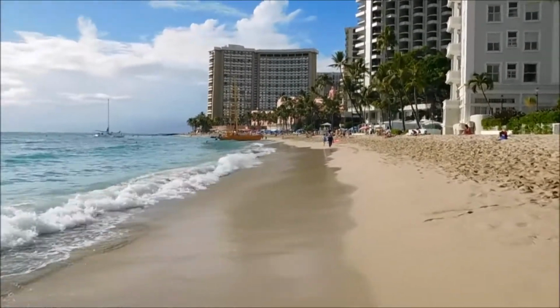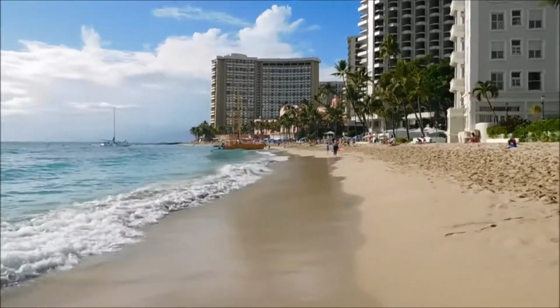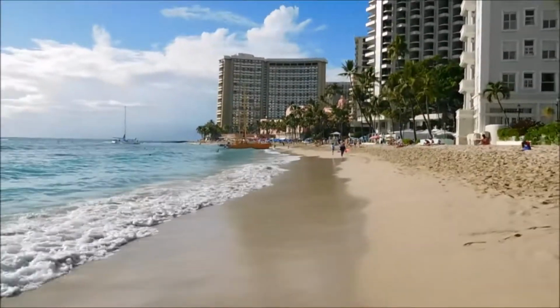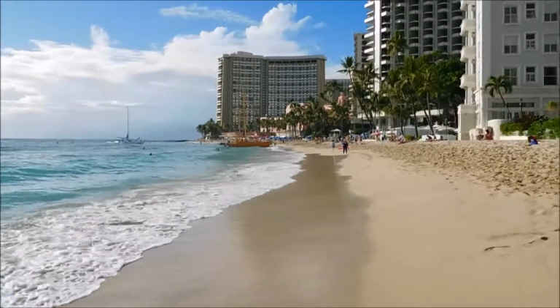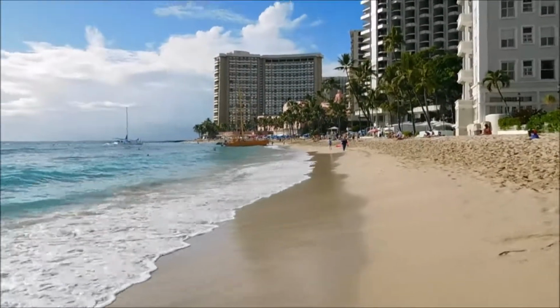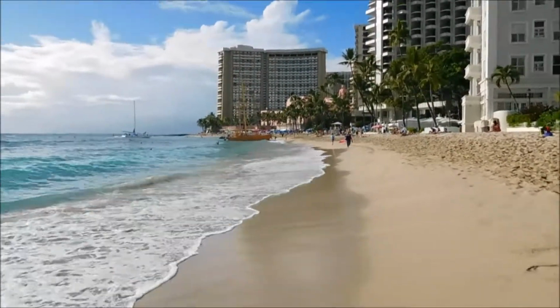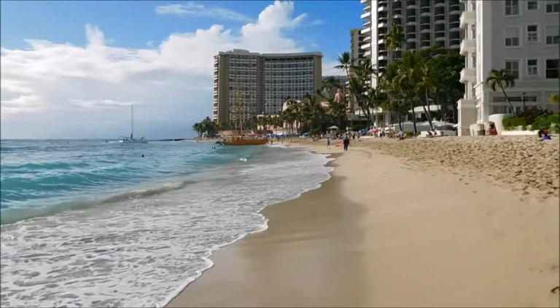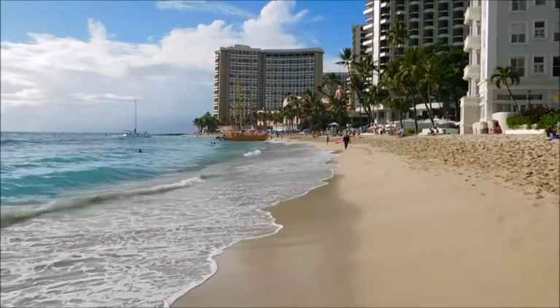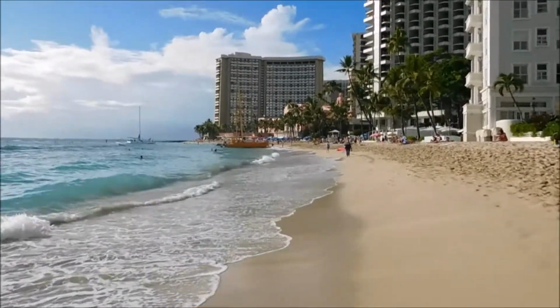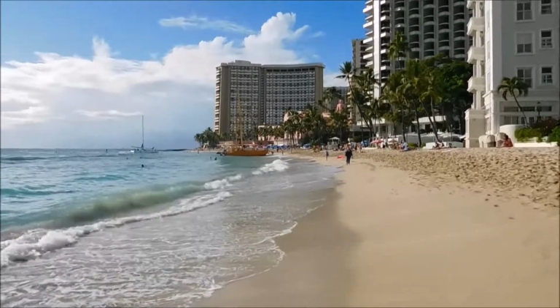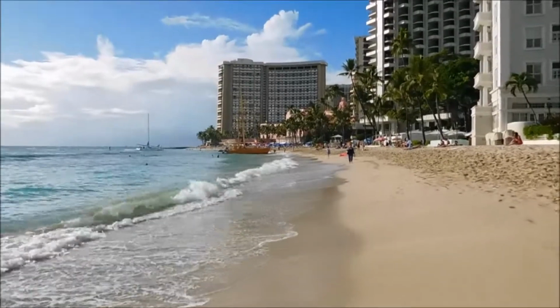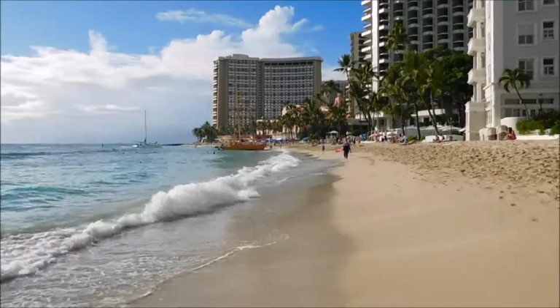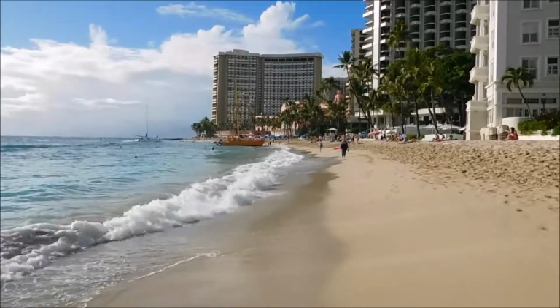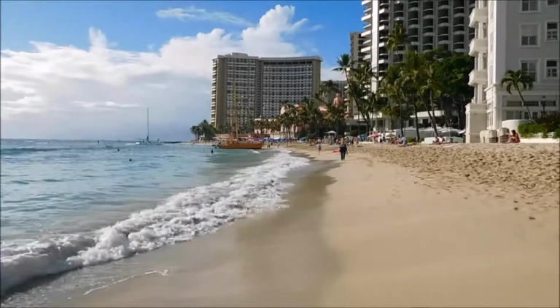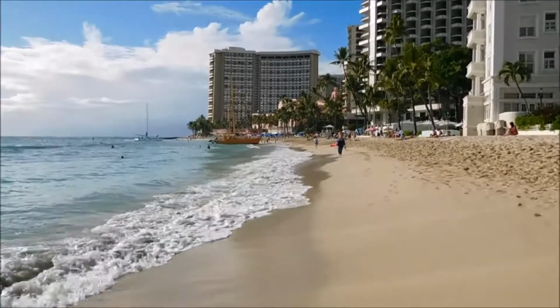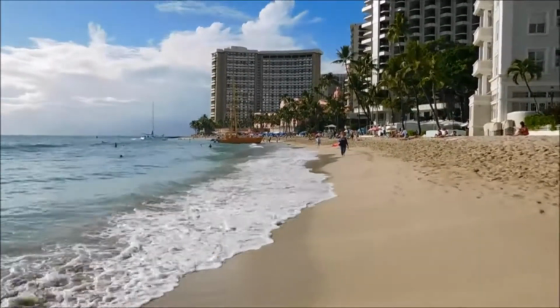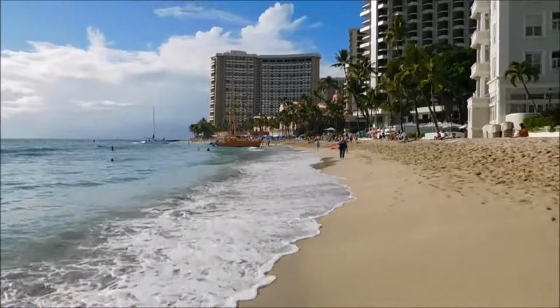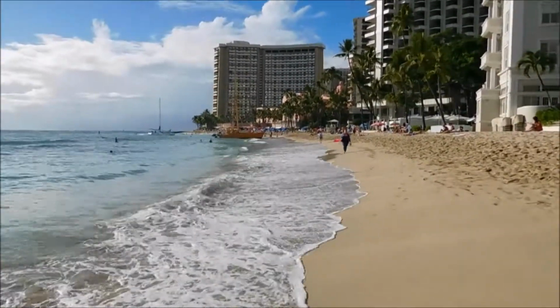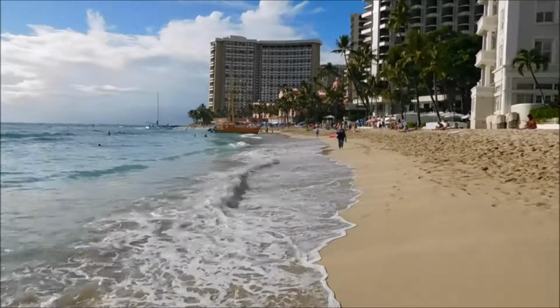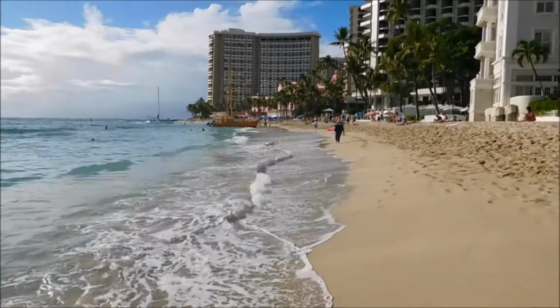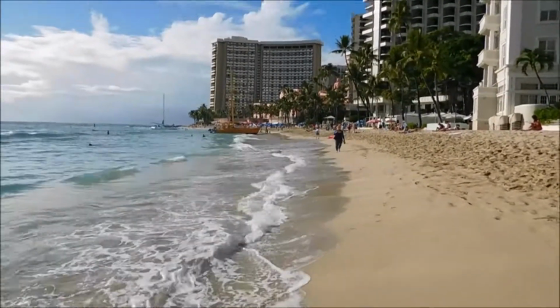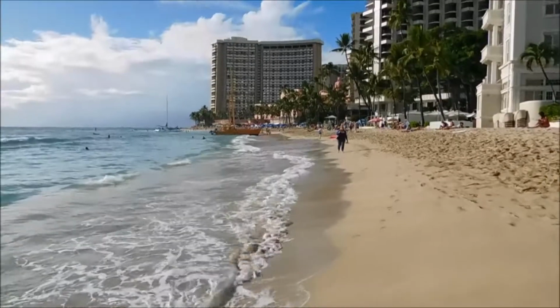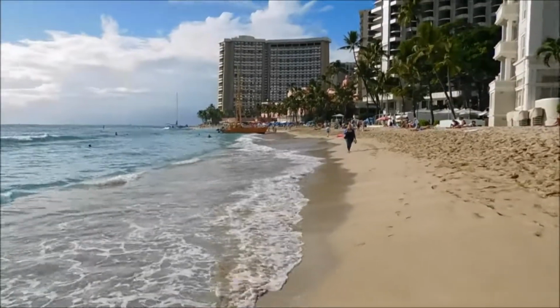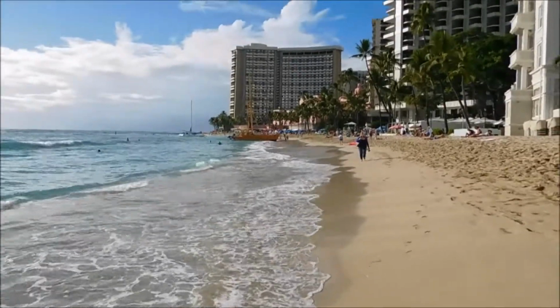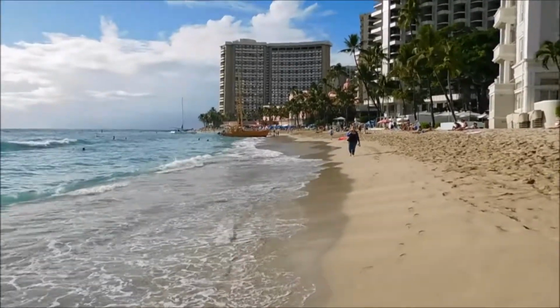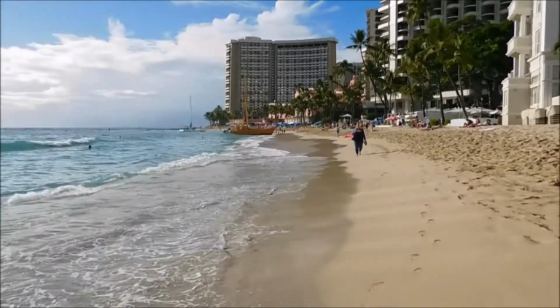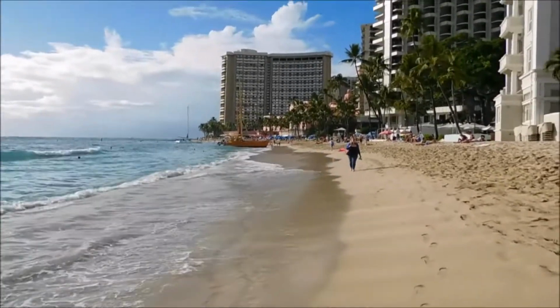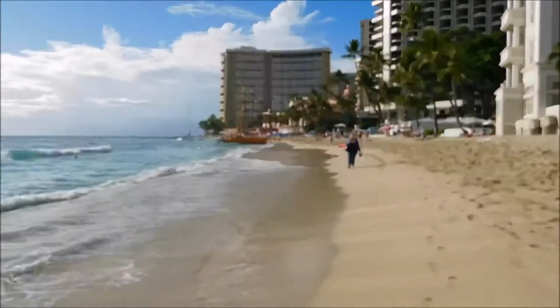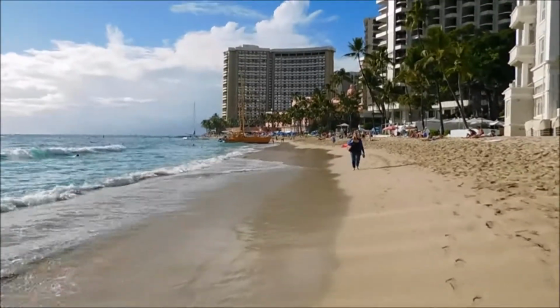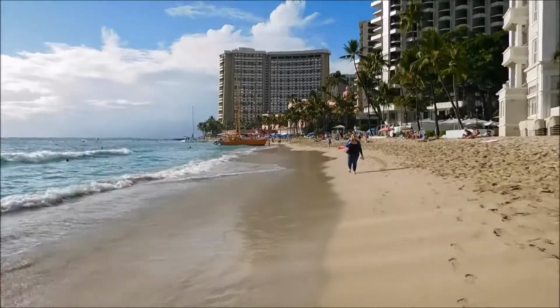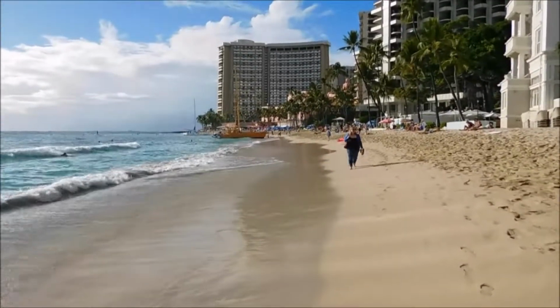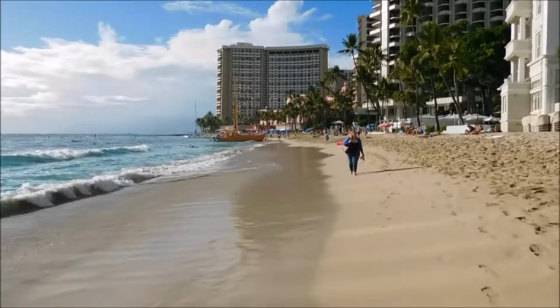Beautiful day. Coming up on the catamarans — they'll take you out for a little cruise. And they give you a couple of drinks and let you jump overboard.